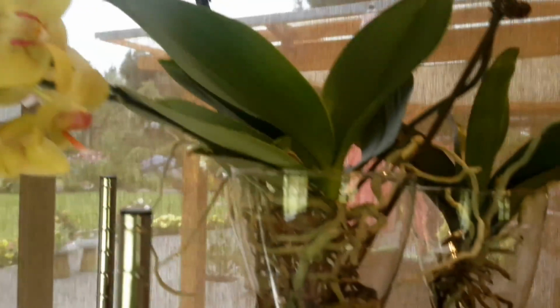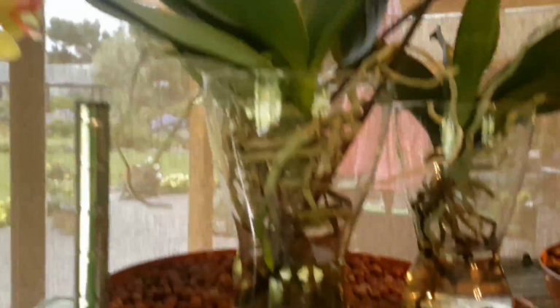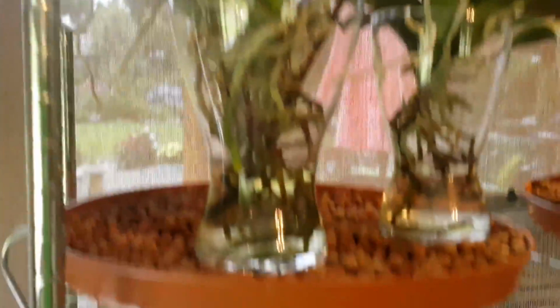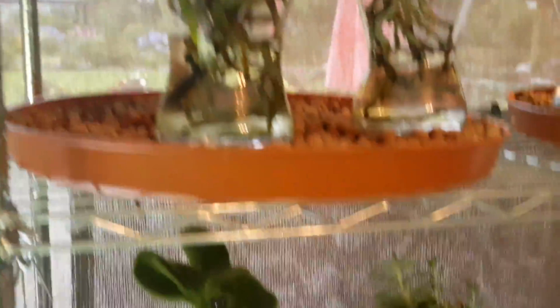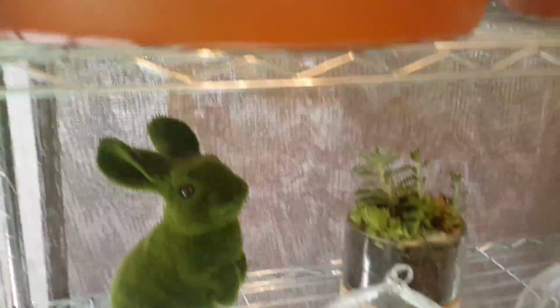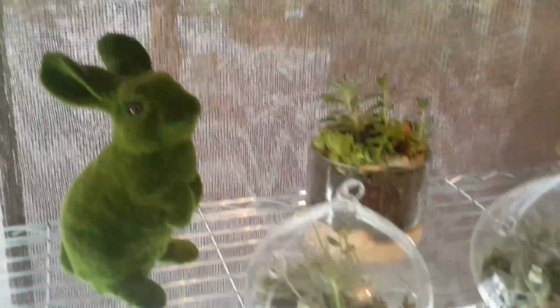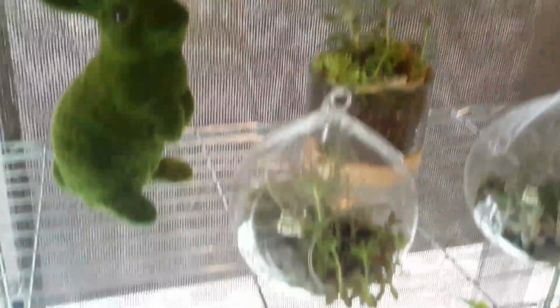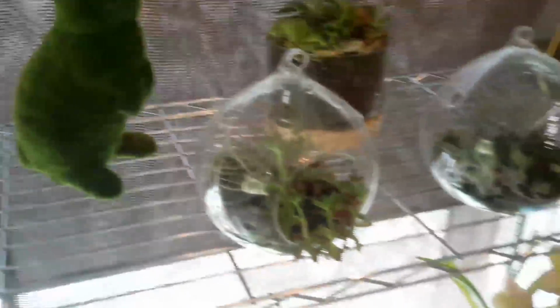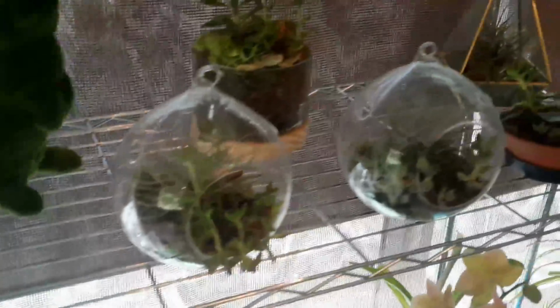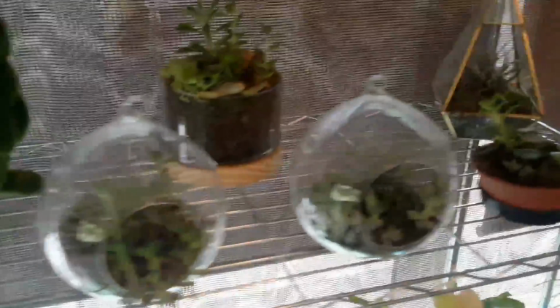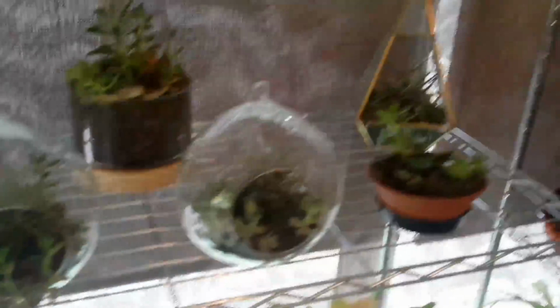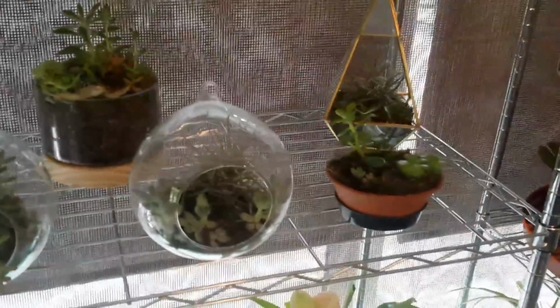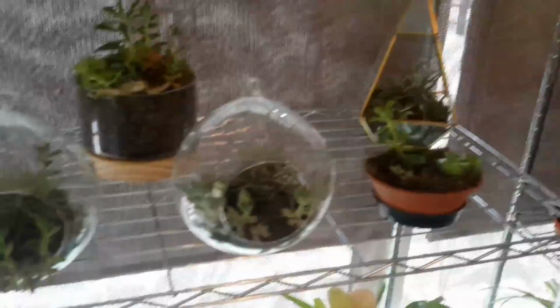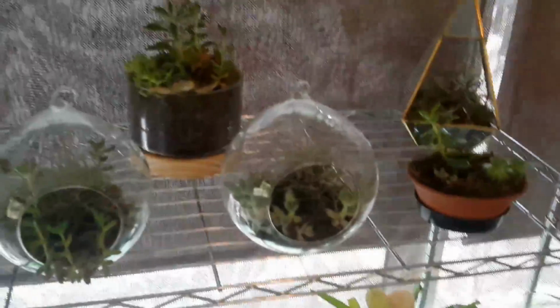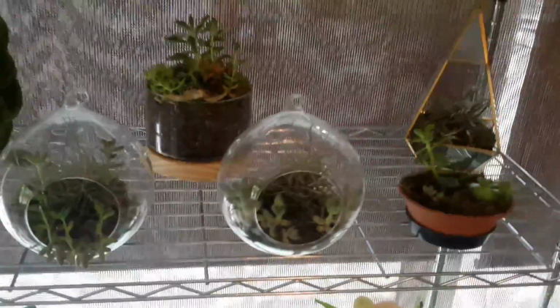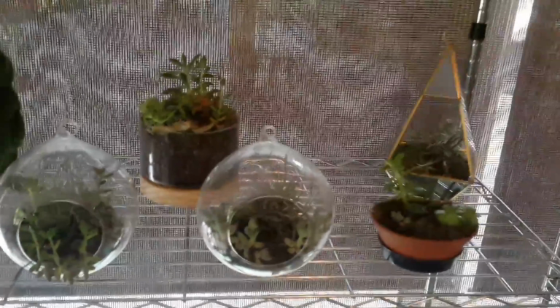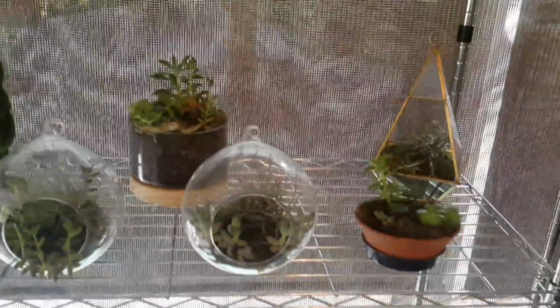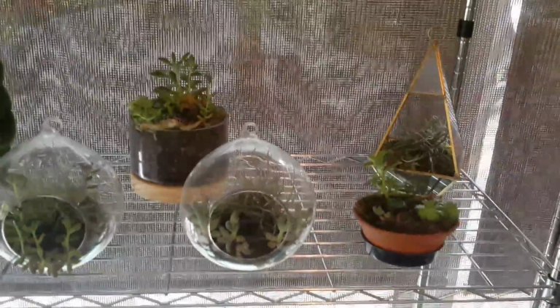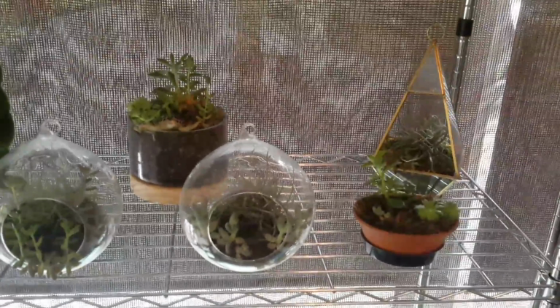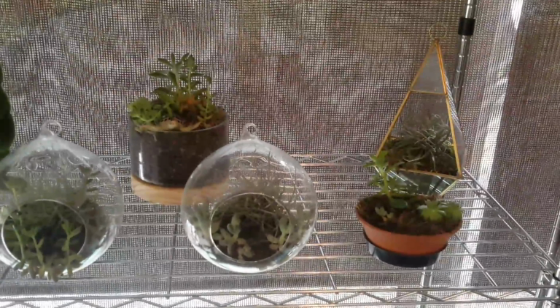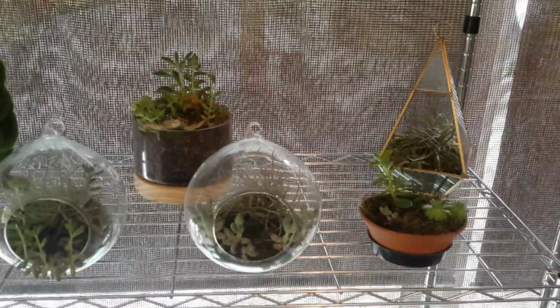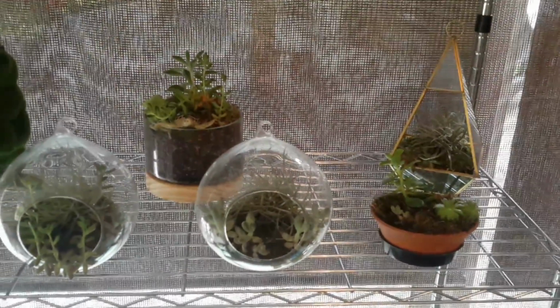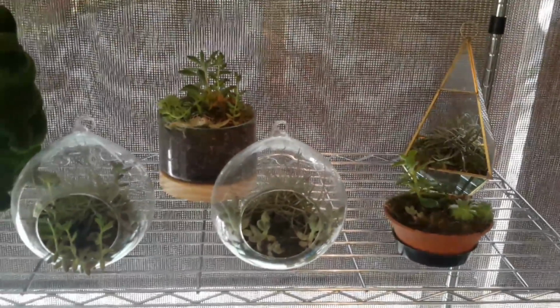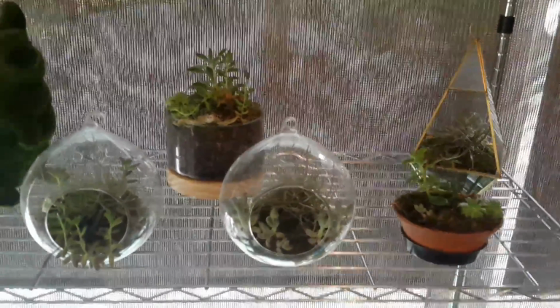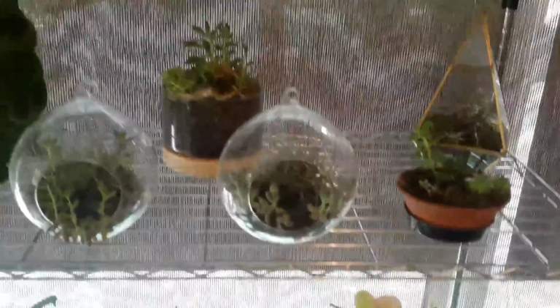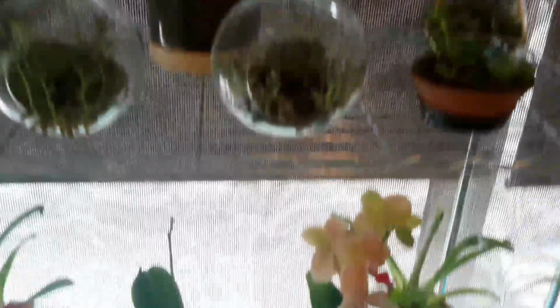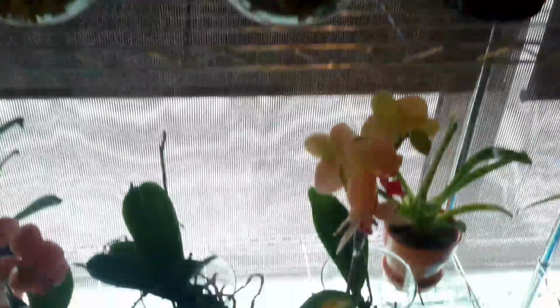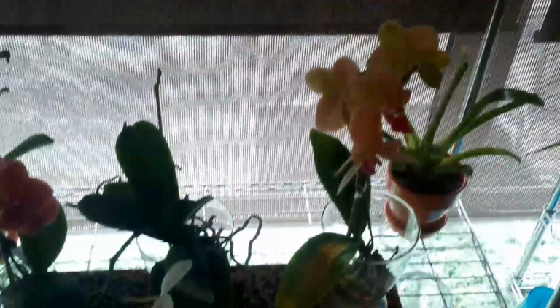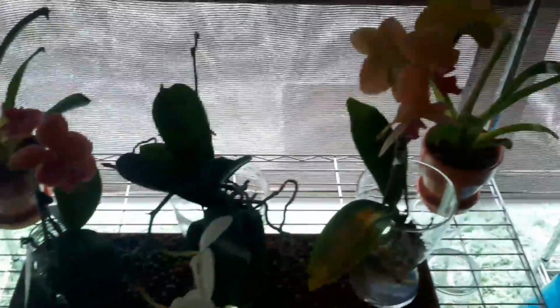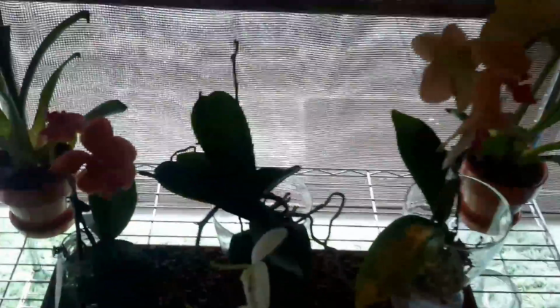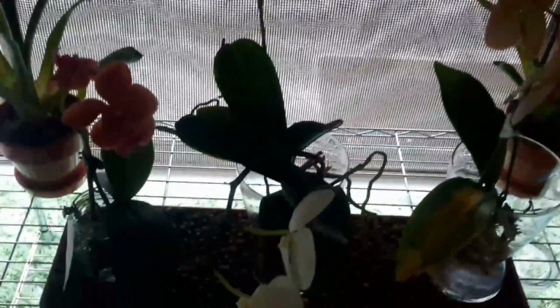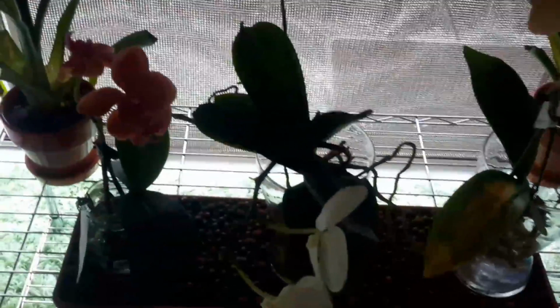And then I've got all my little mini gardens on that shelf — mini succulent and air plant gardens — and then down there I've got some more orchids.